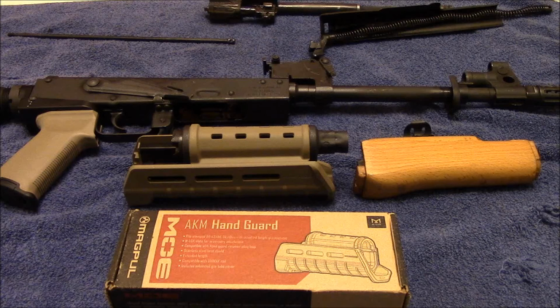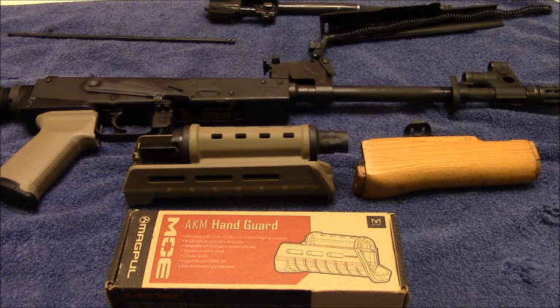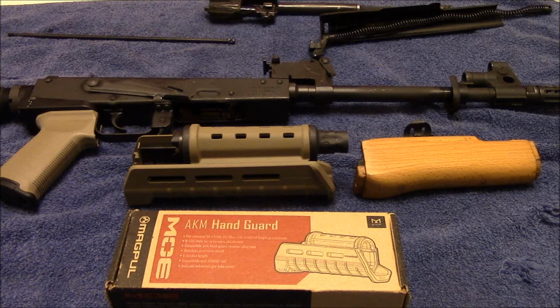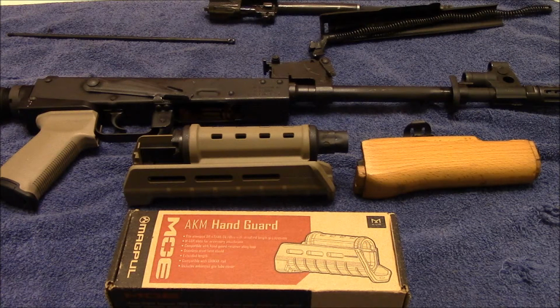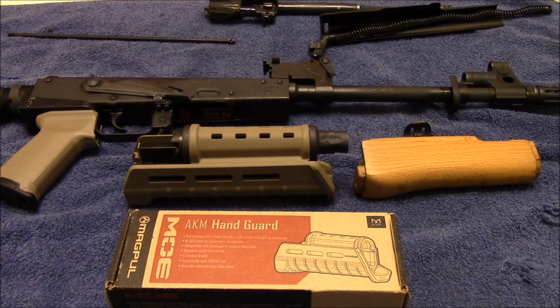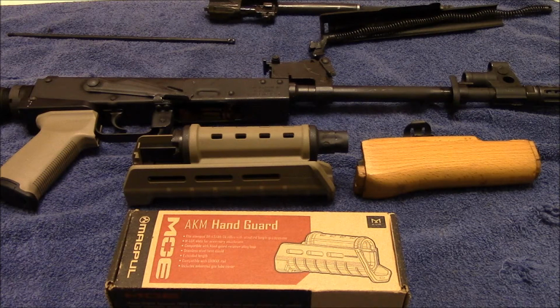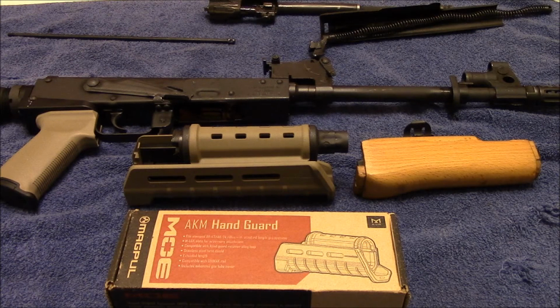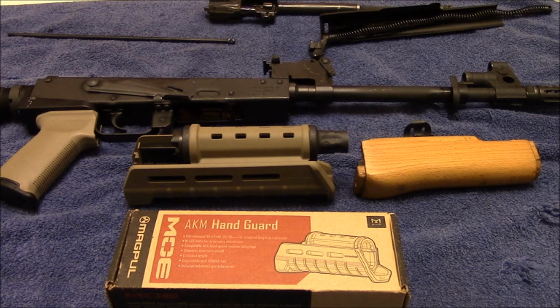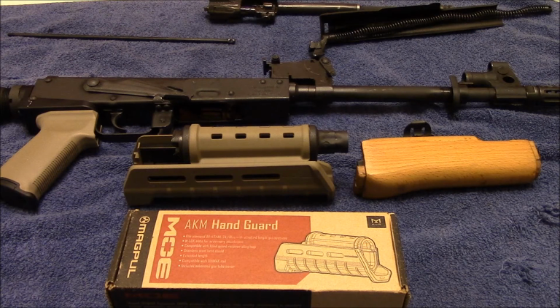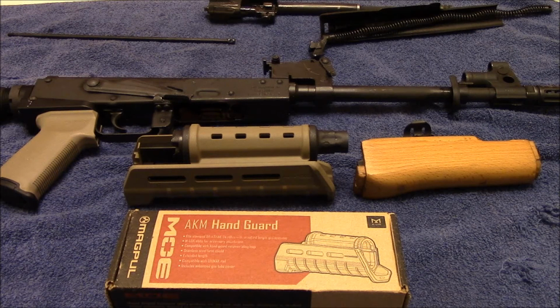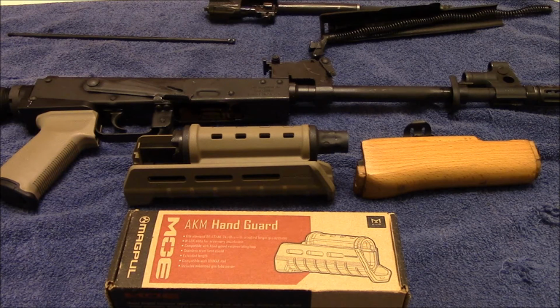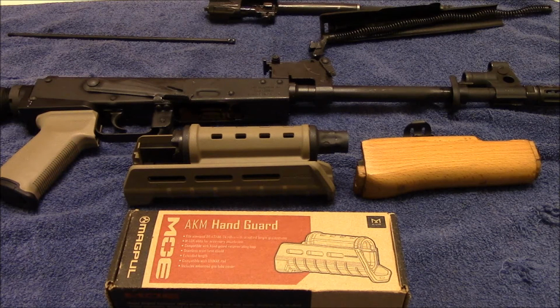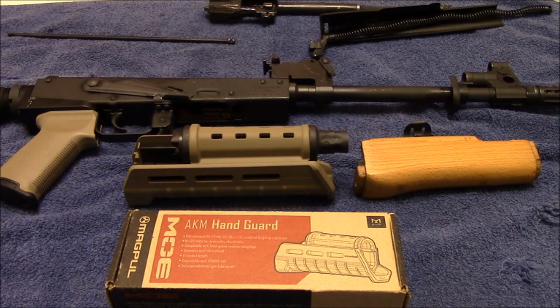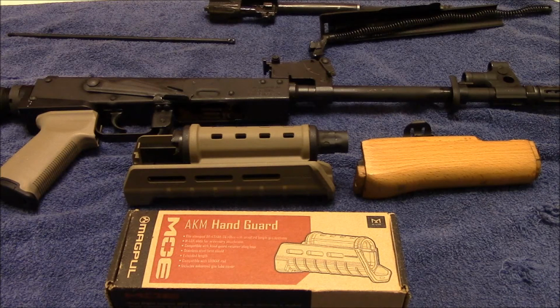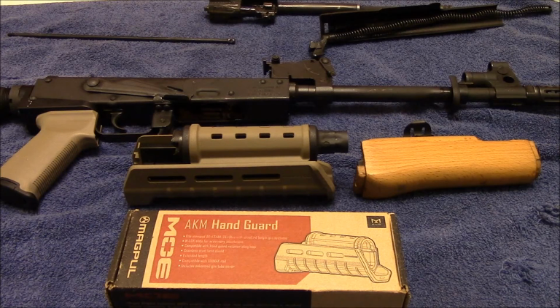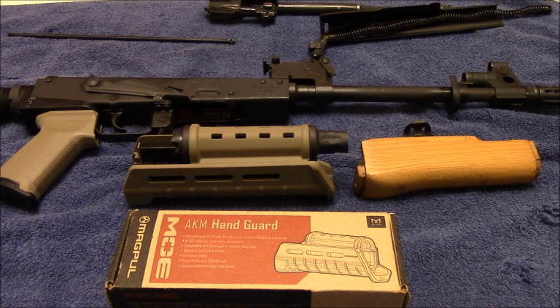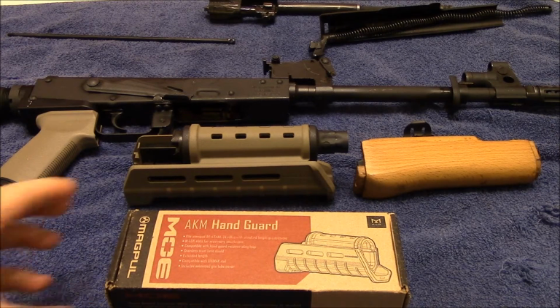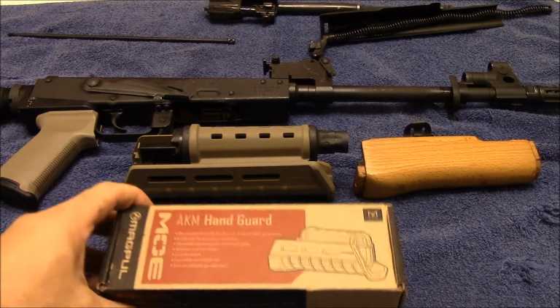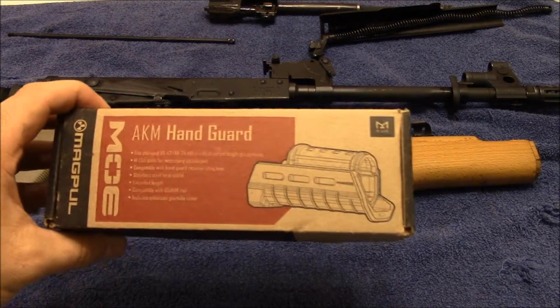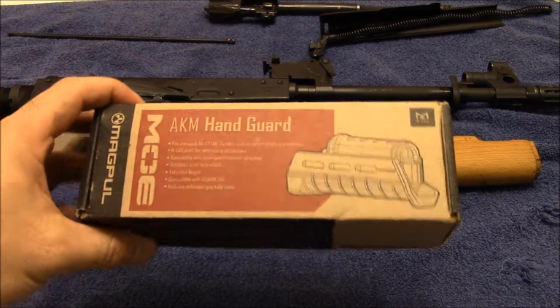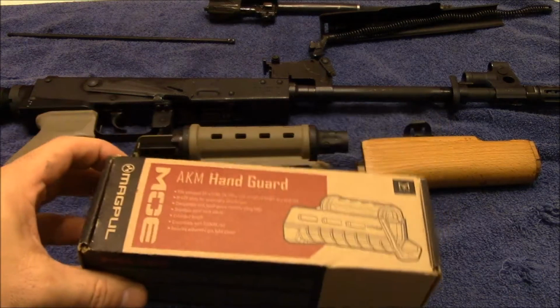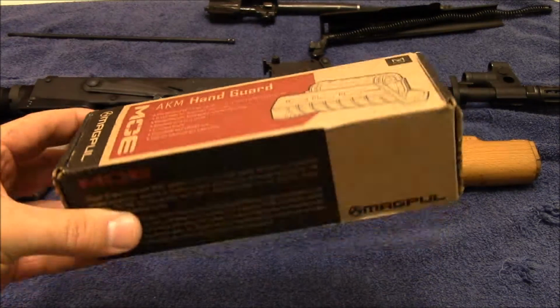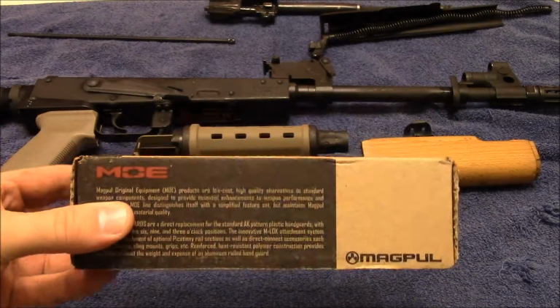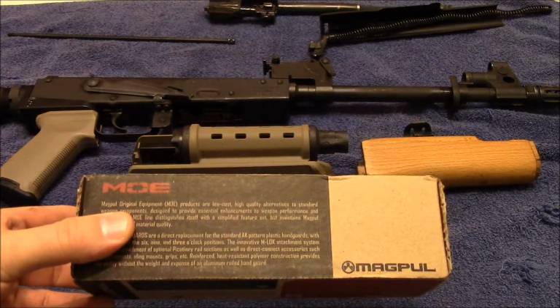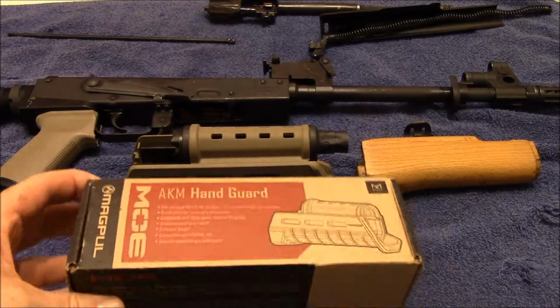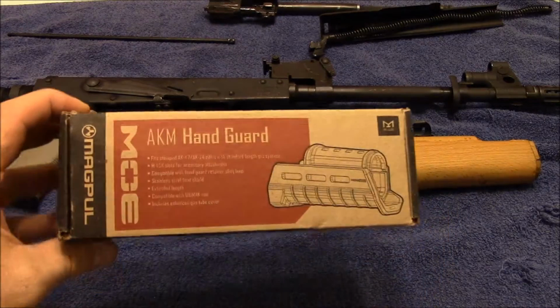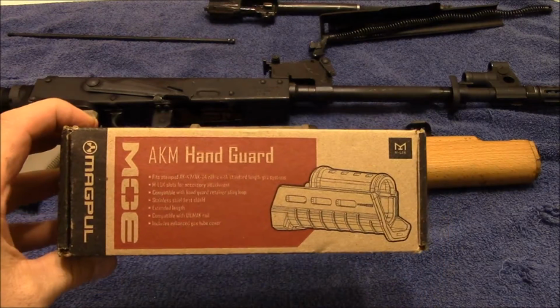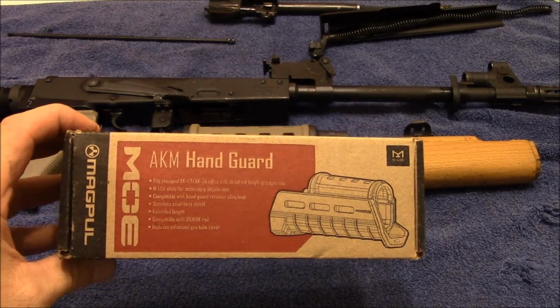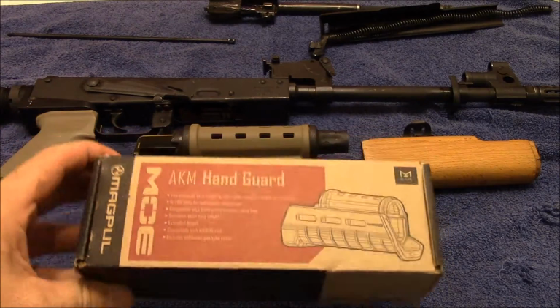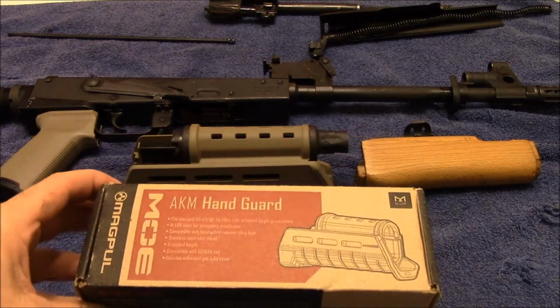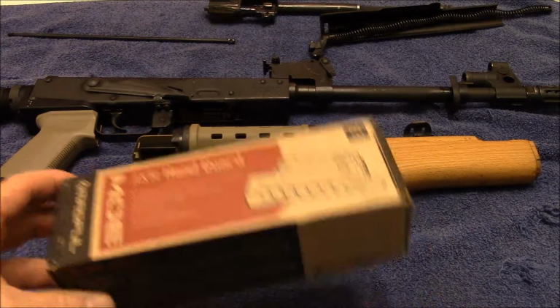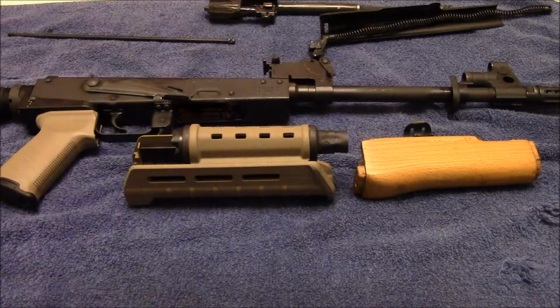Alright guys, welcome back. Tonight we're going to be putting on the MOE AKM handguard. These have been out for a little while now. I was basically waiting on different colors — obviously the flat dark earth, since that's kind of how I roll.